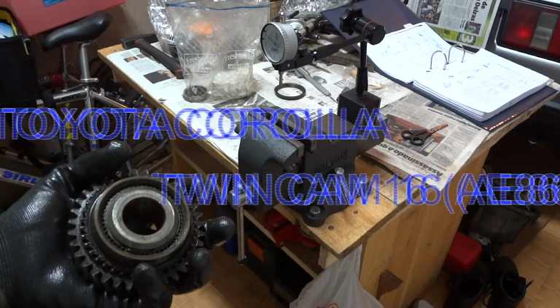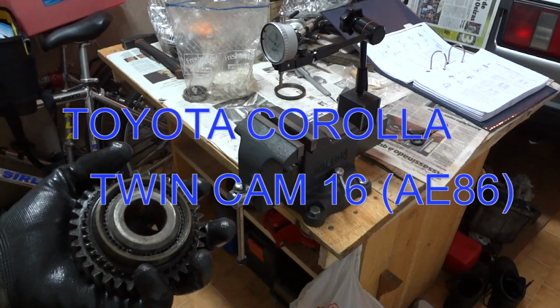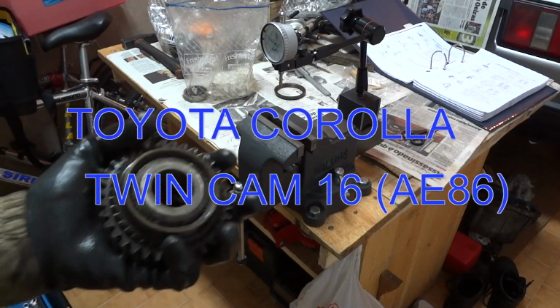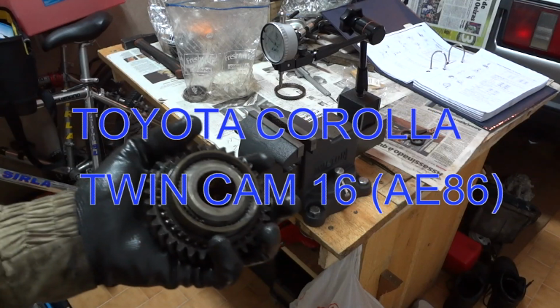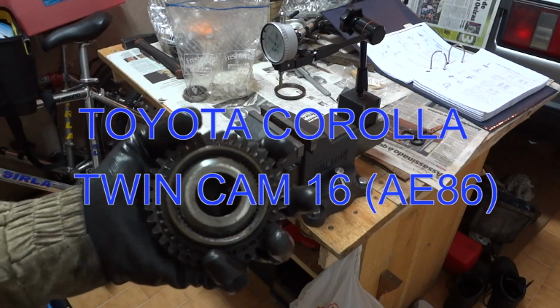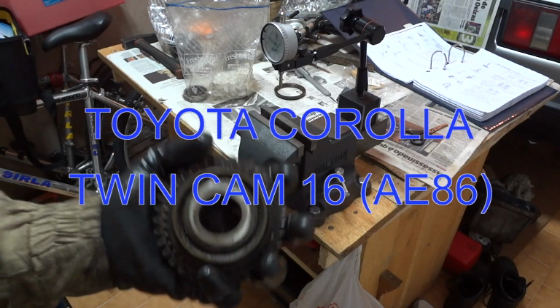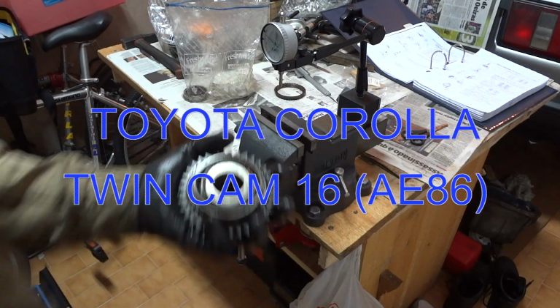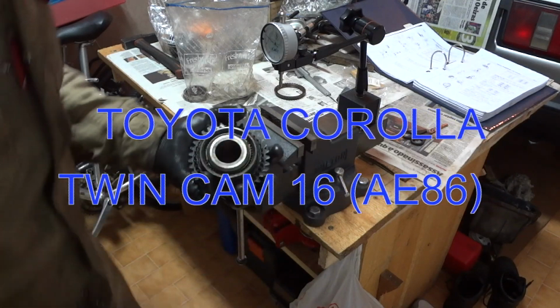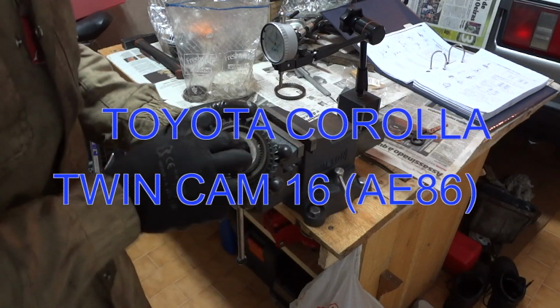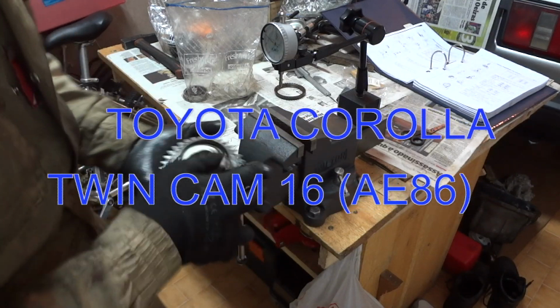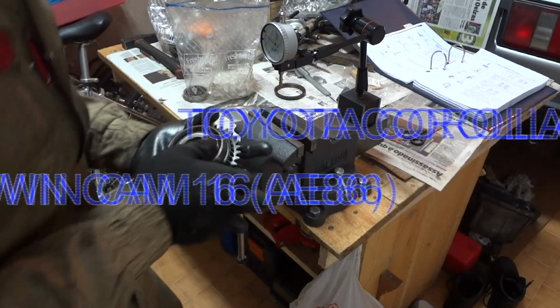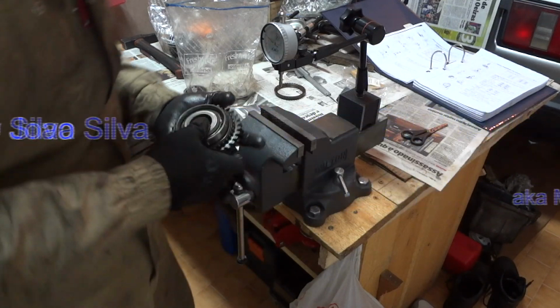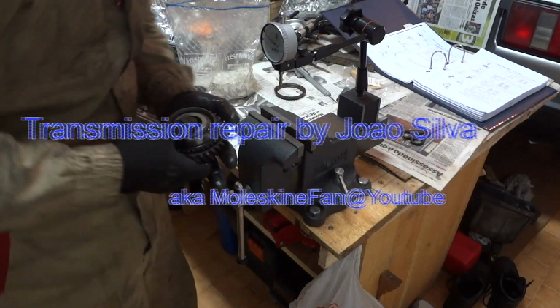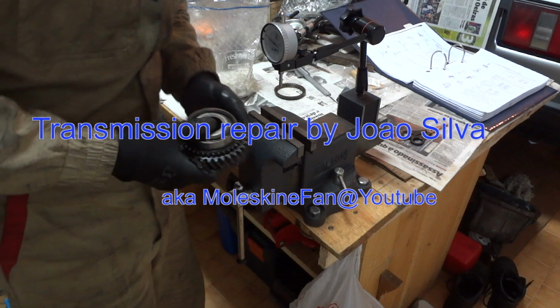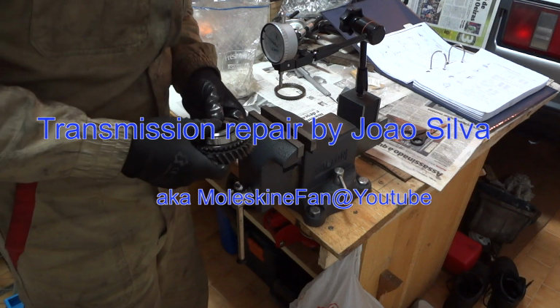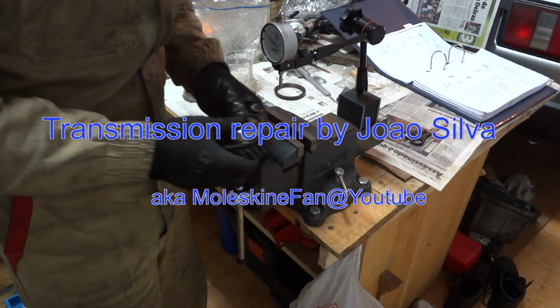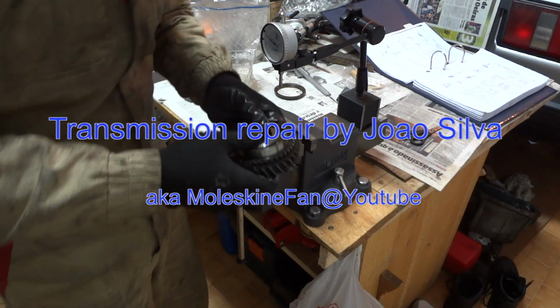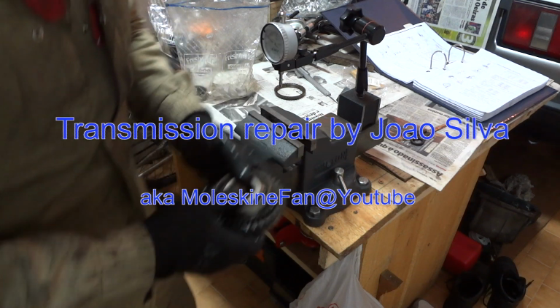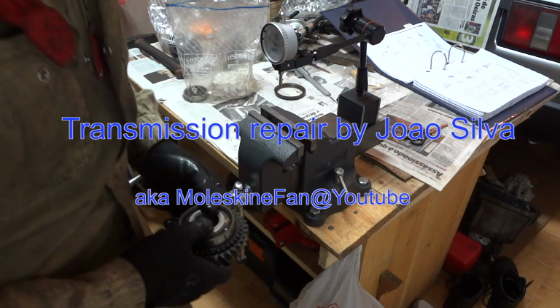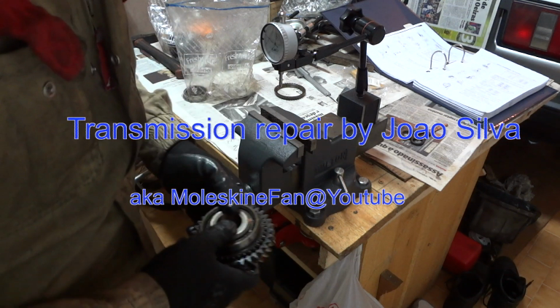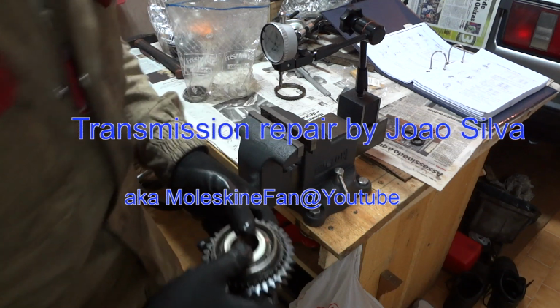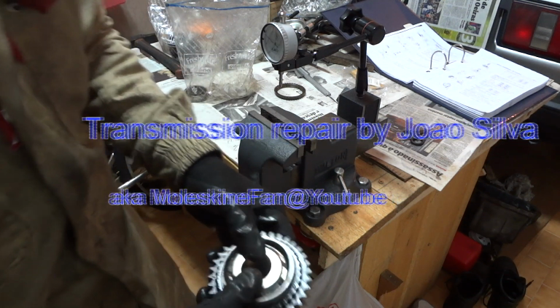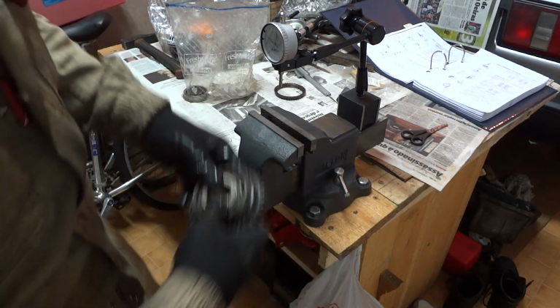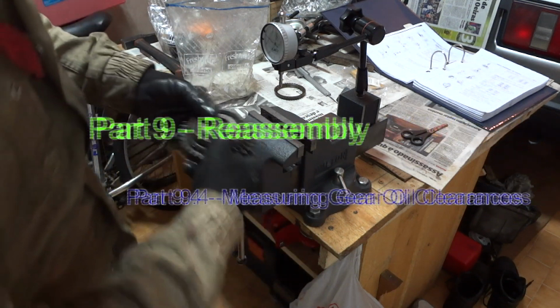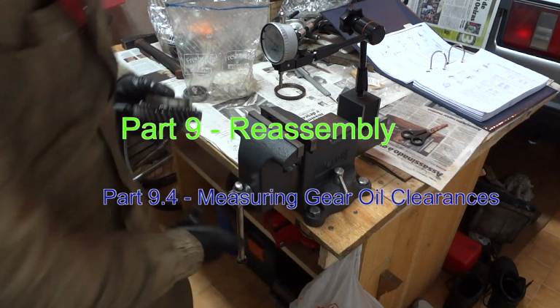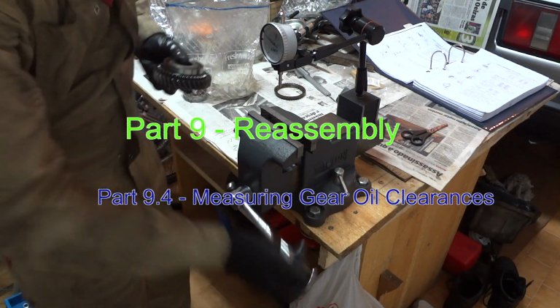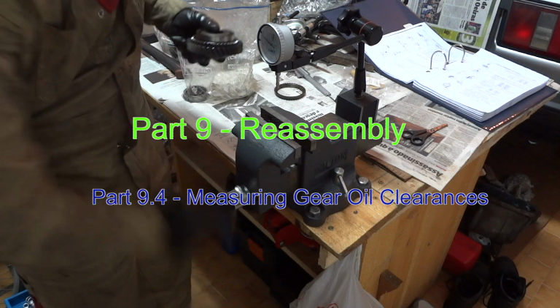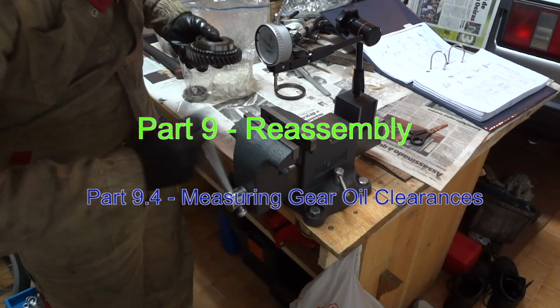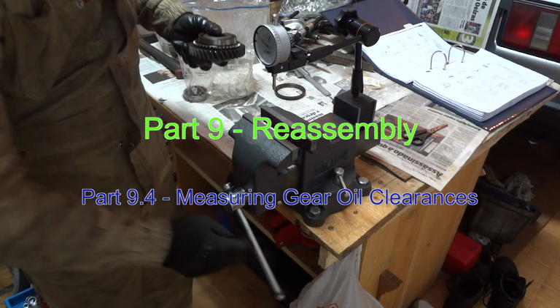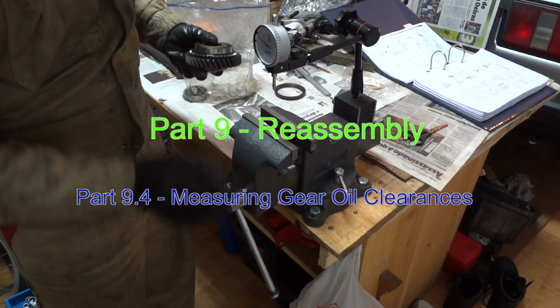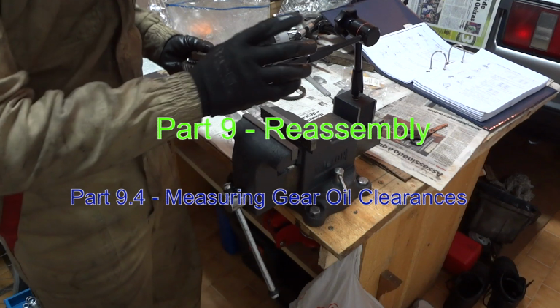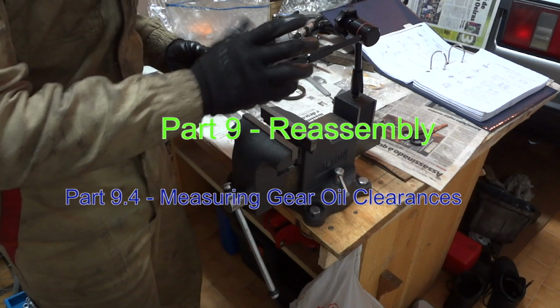Now I'm measuring the oil clearance for the first, fifth, and reverse gears. We have to use a dial indicator for this.